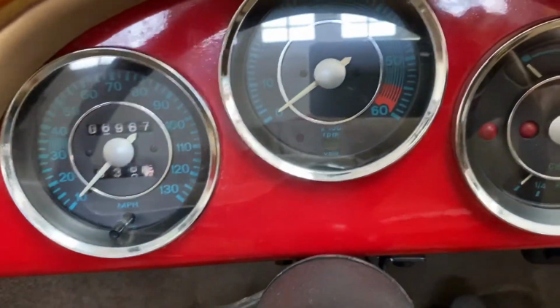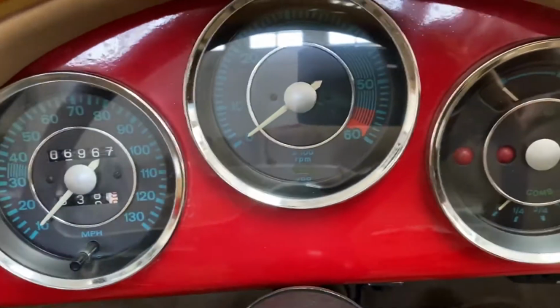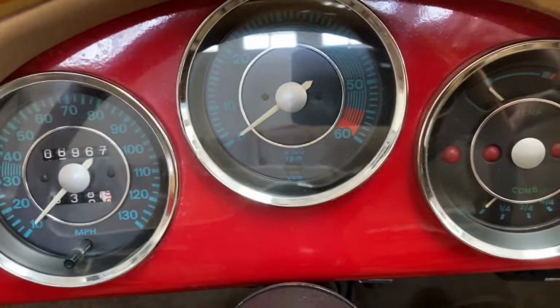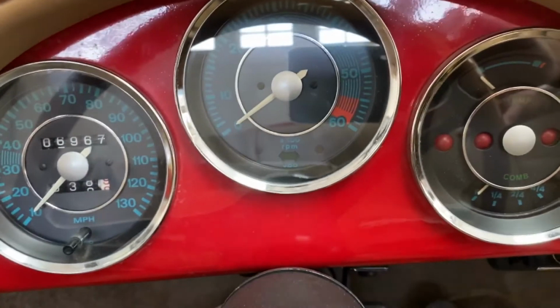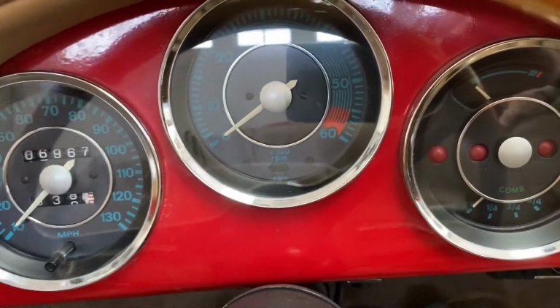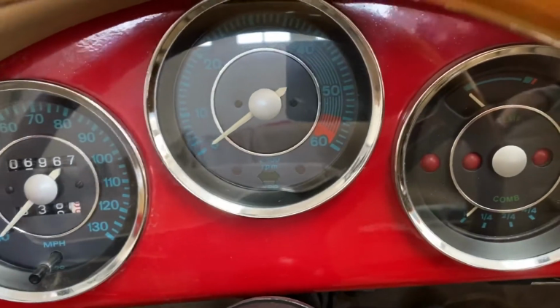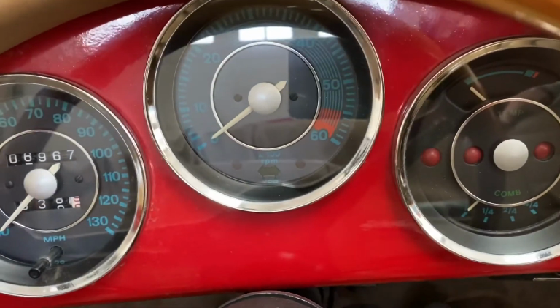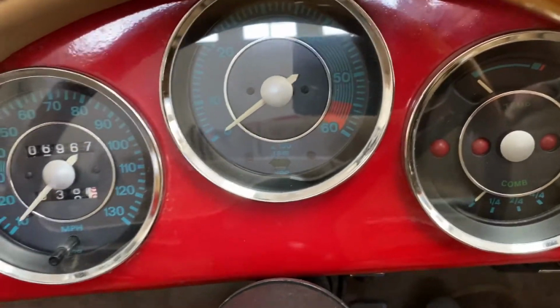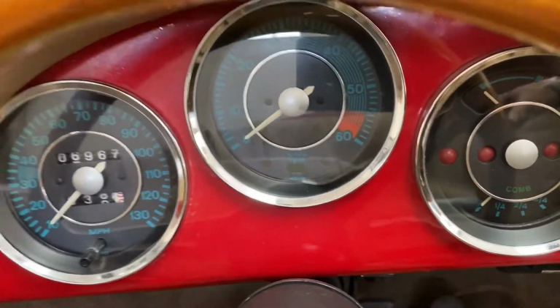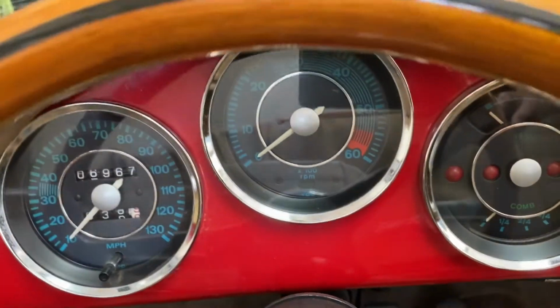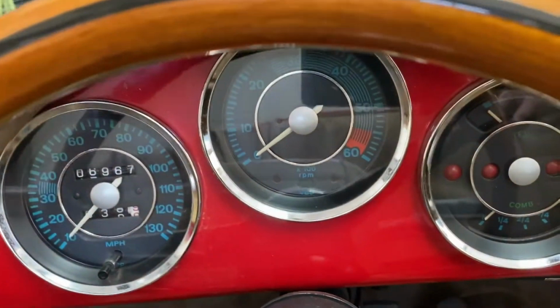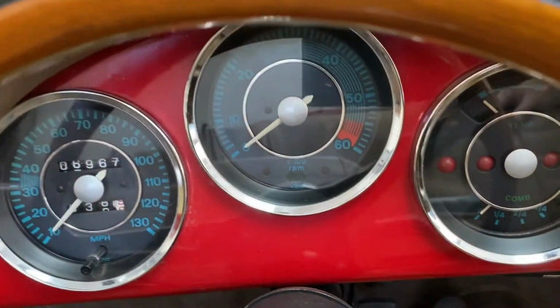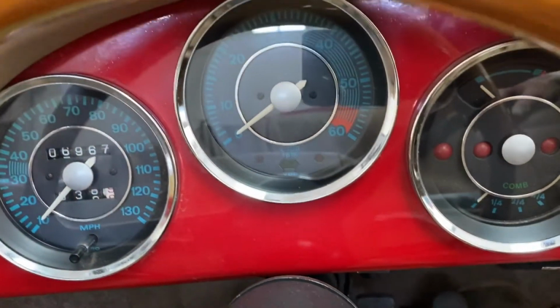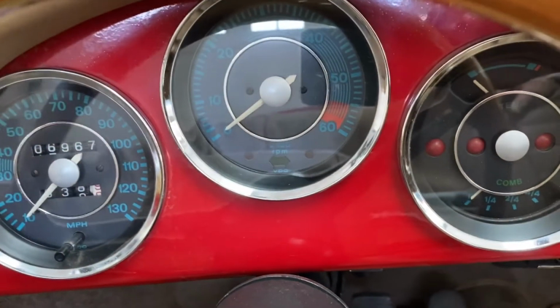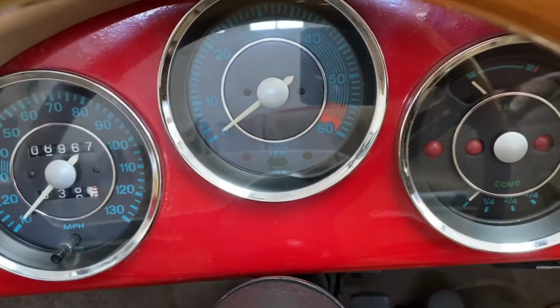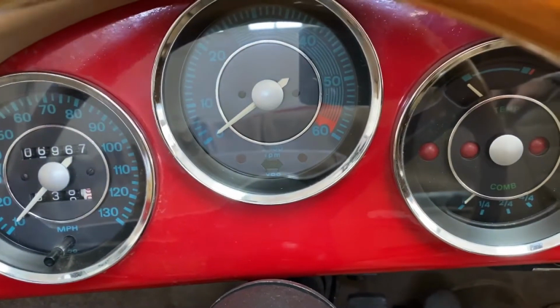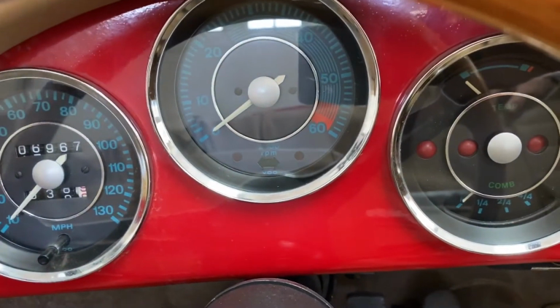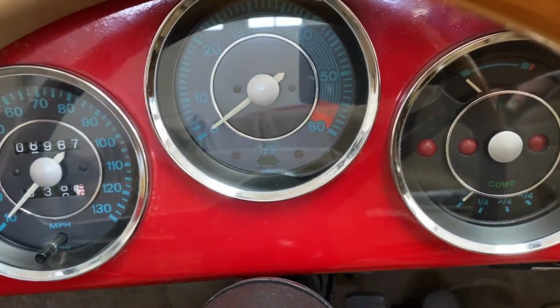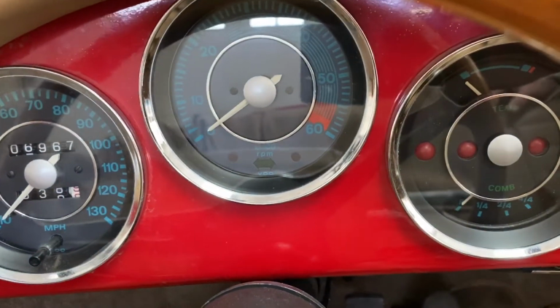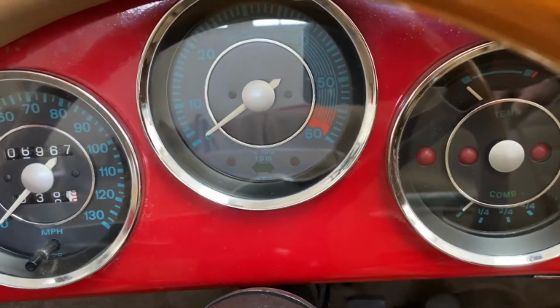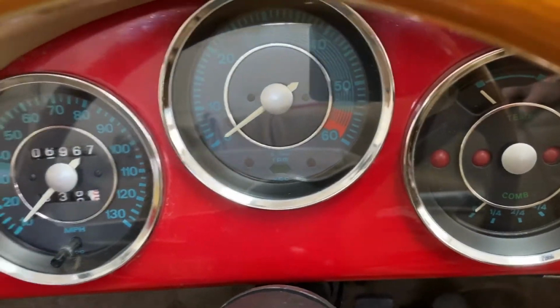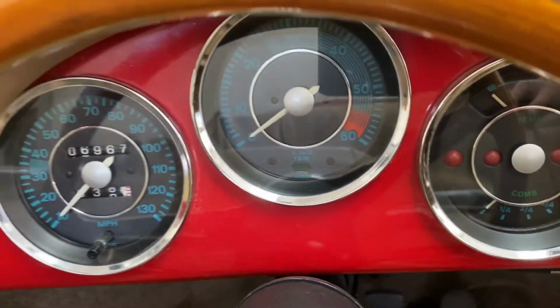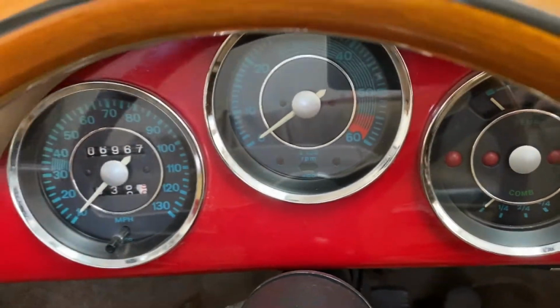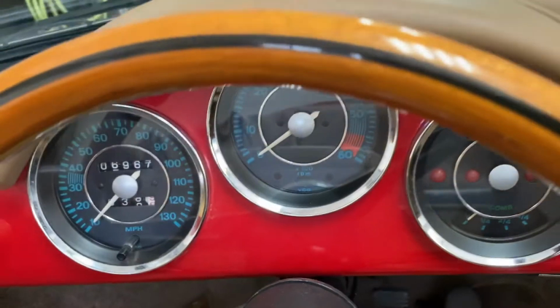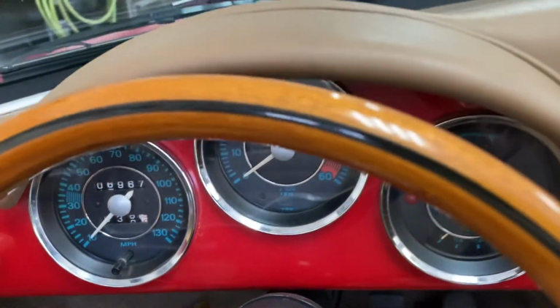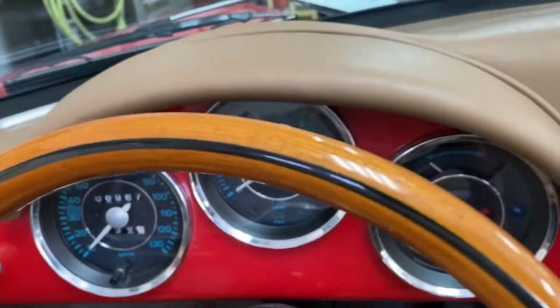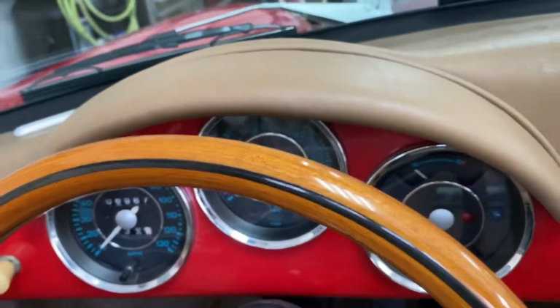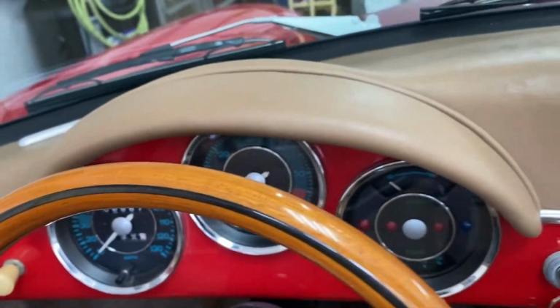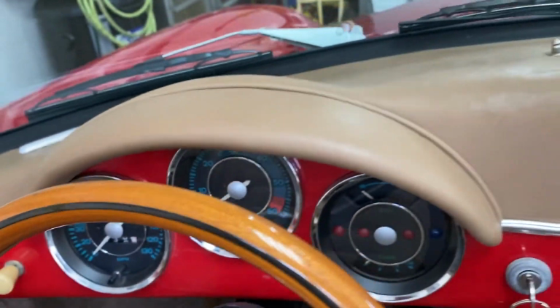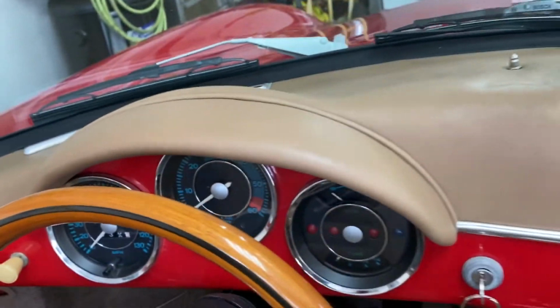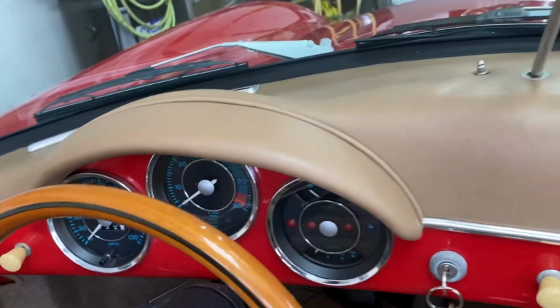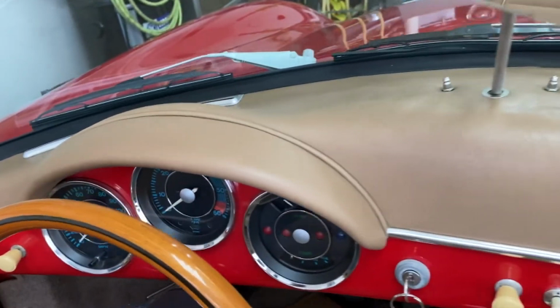The gauges are bright — this car has never been left in the sun. It's always been stored inside. All of the gauges work. Lights work, wiper works.